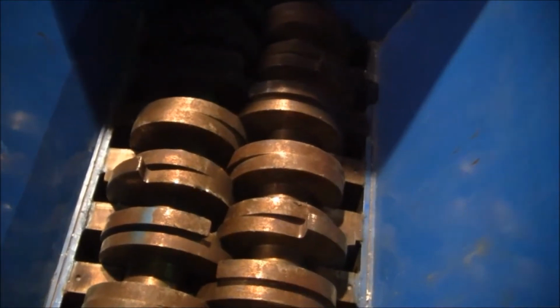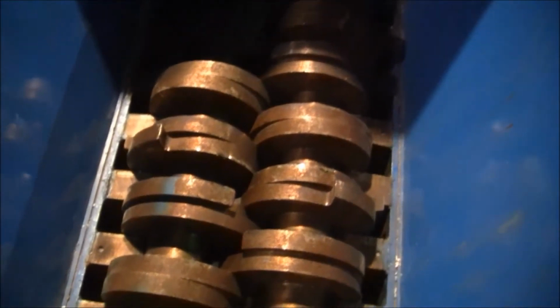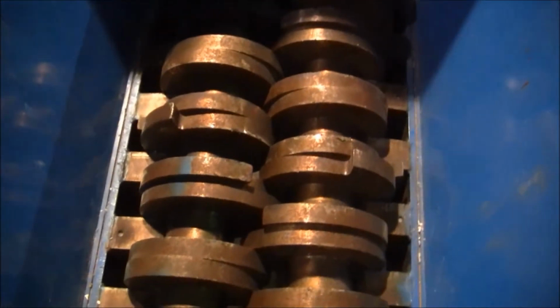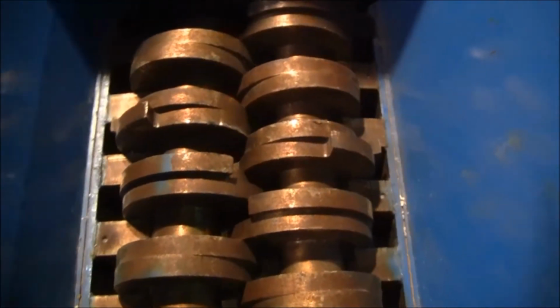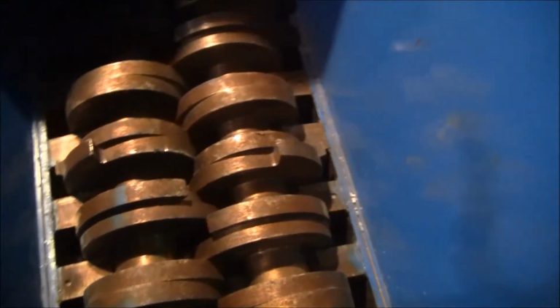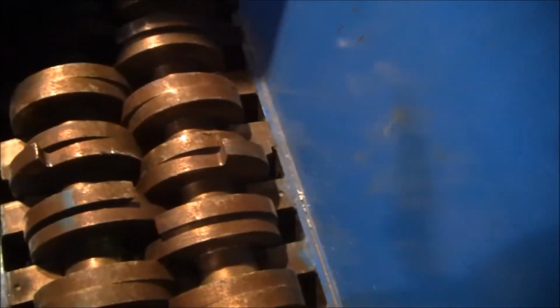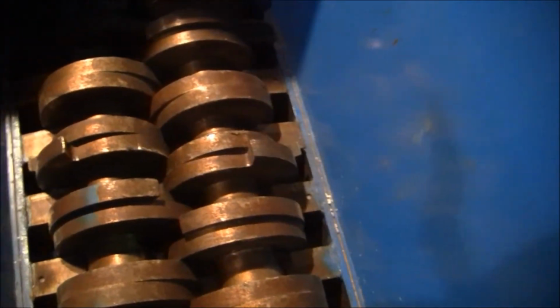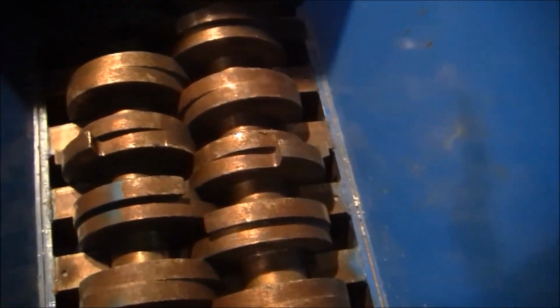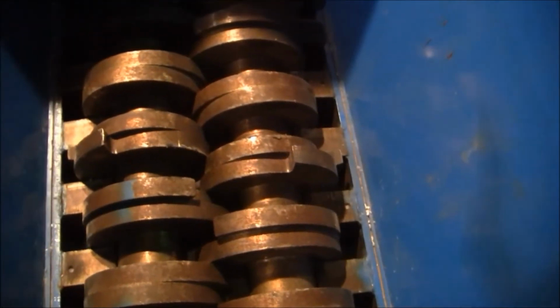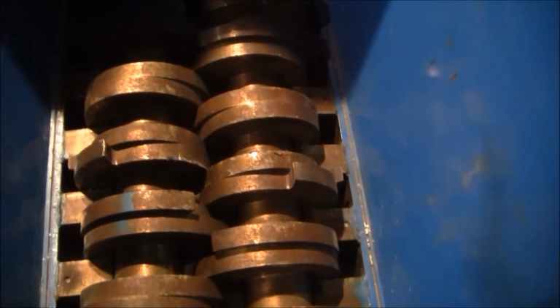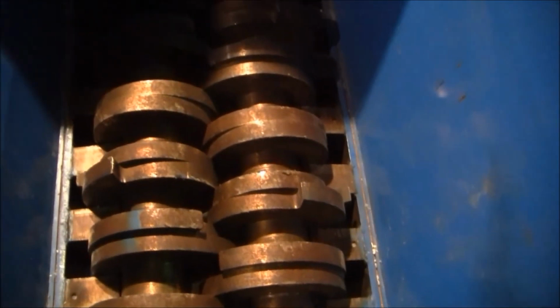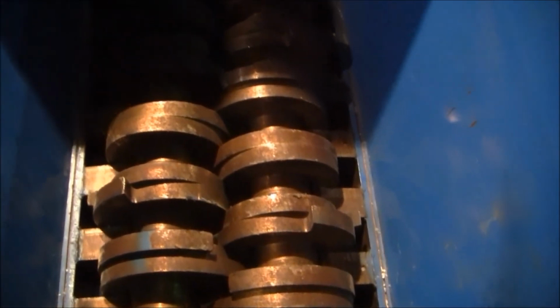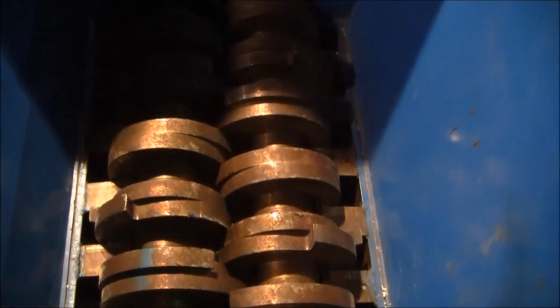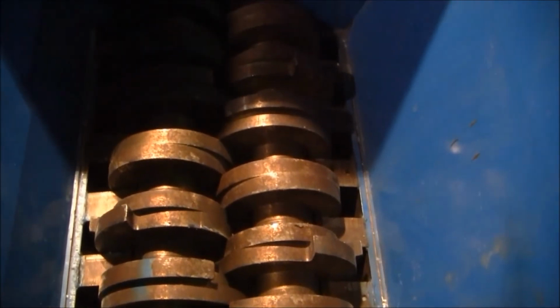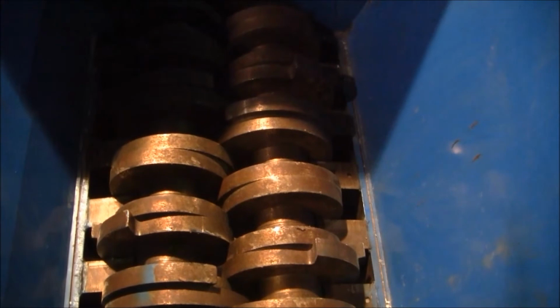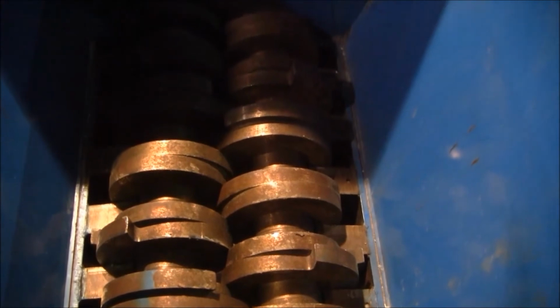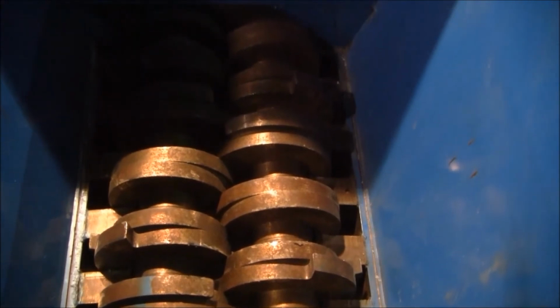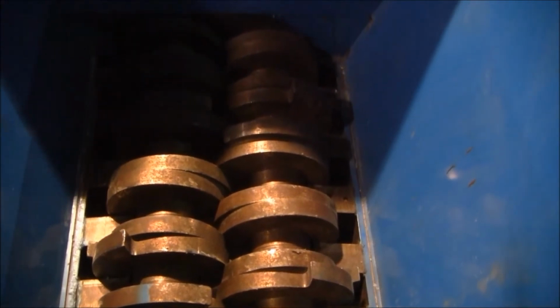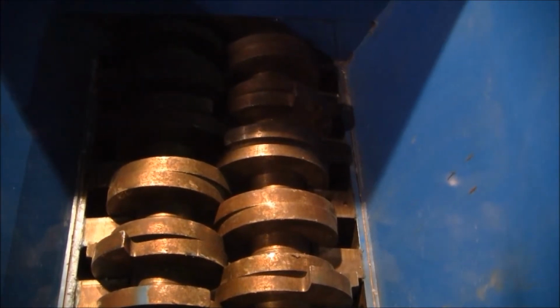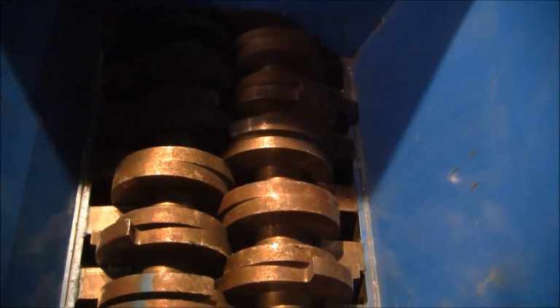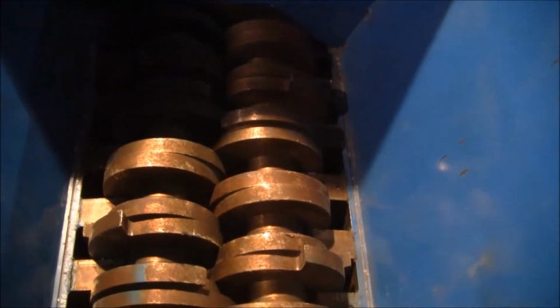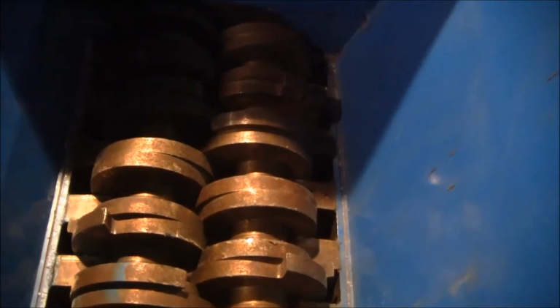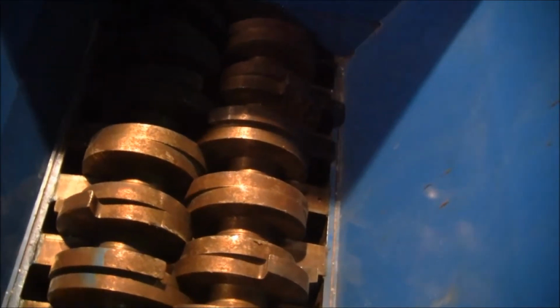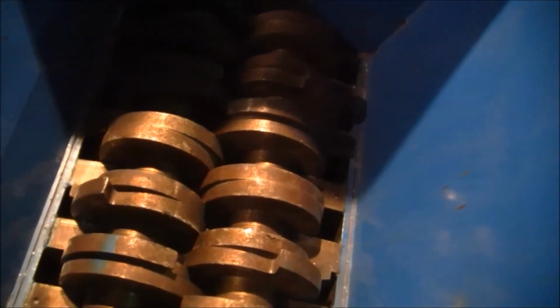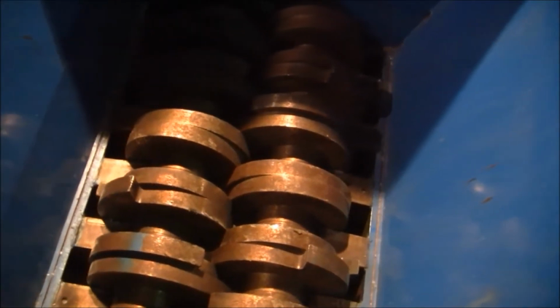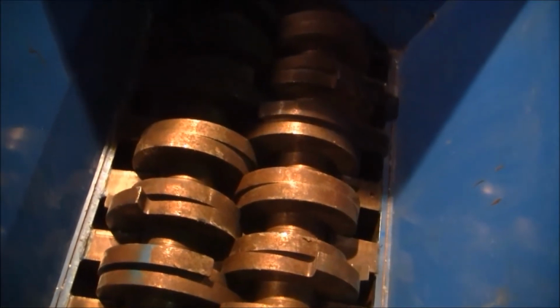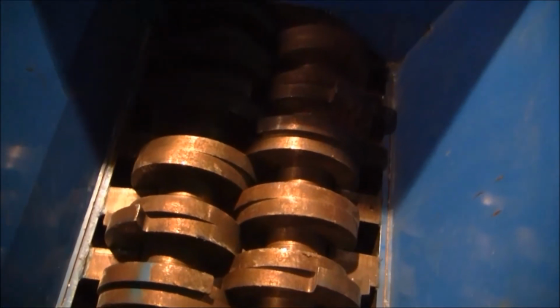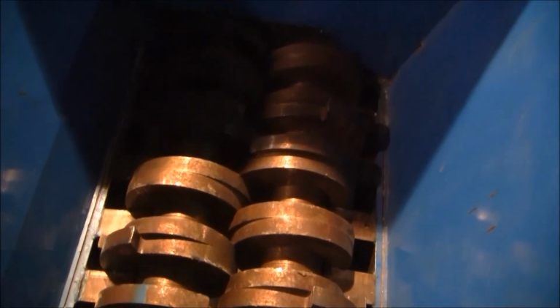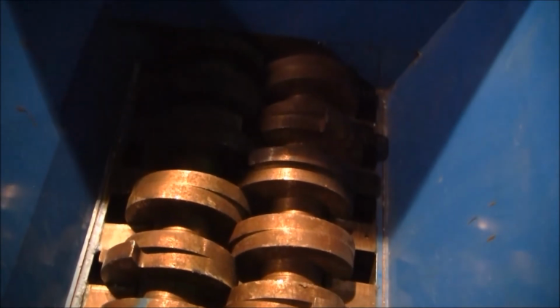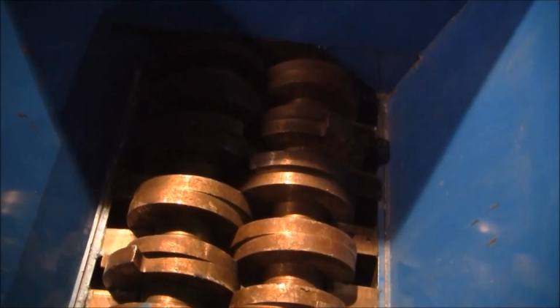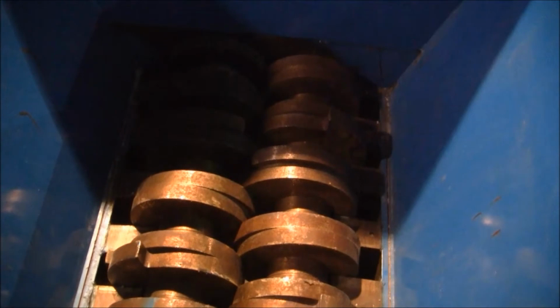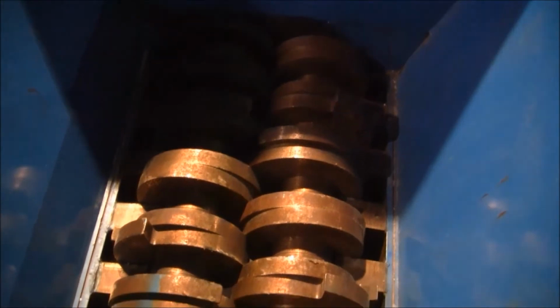The unit has 32 inch cutting knives stationed inside a 33 by 63 inch cutting chamber. It has auto-reverse.